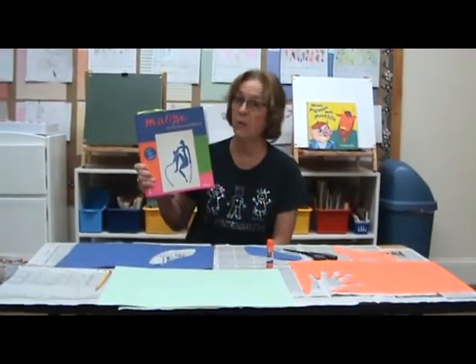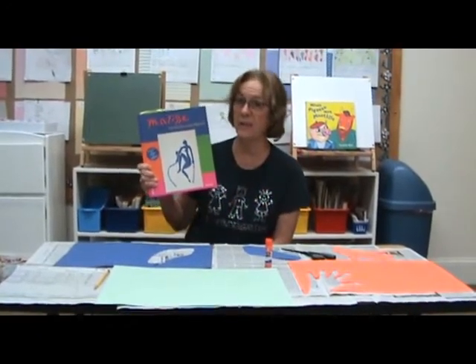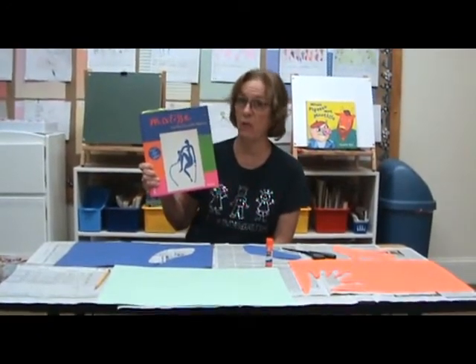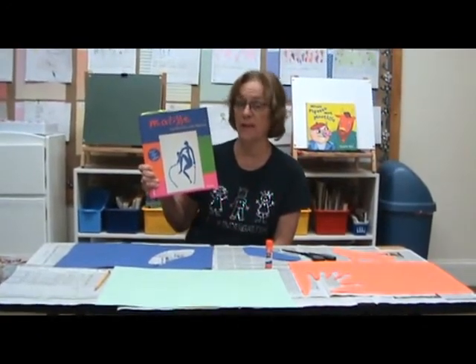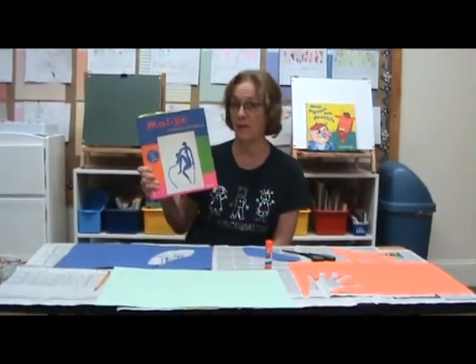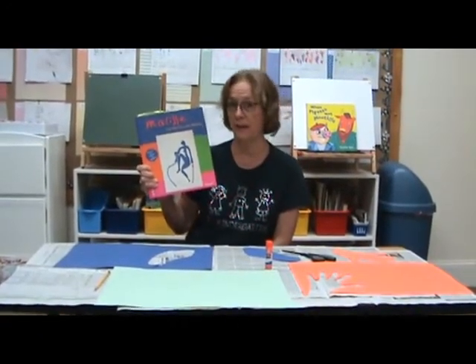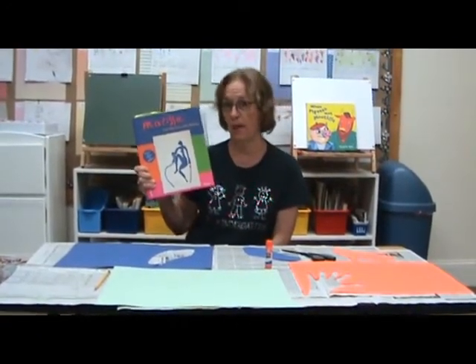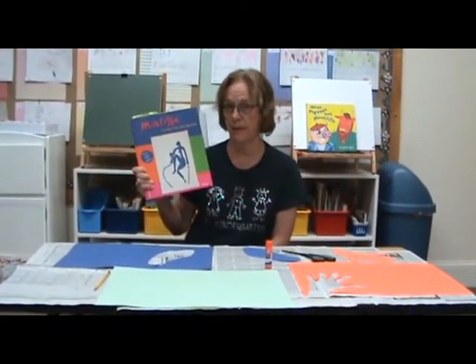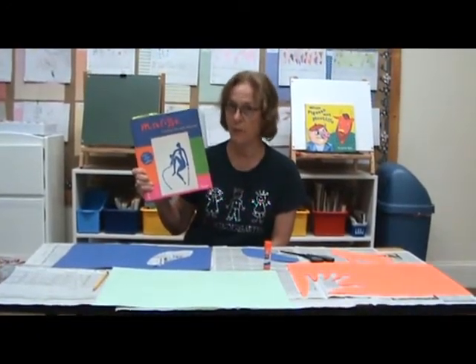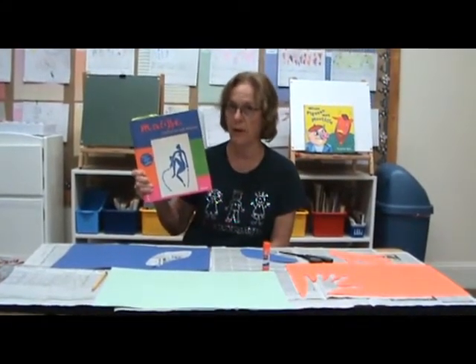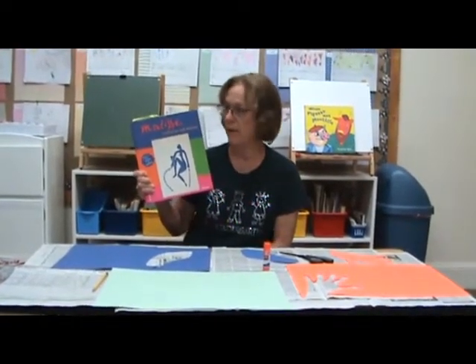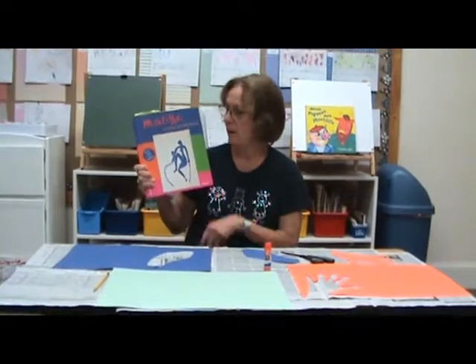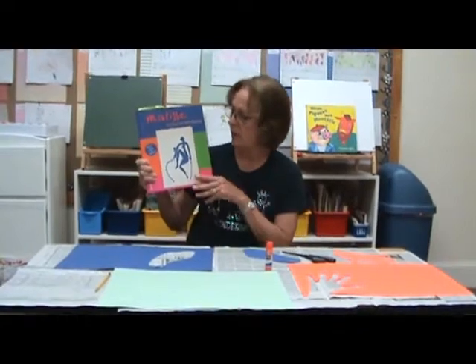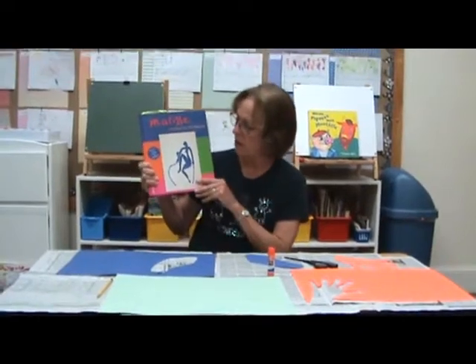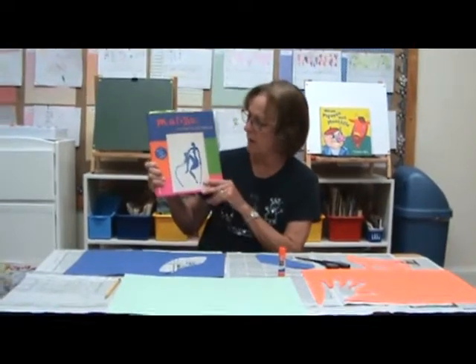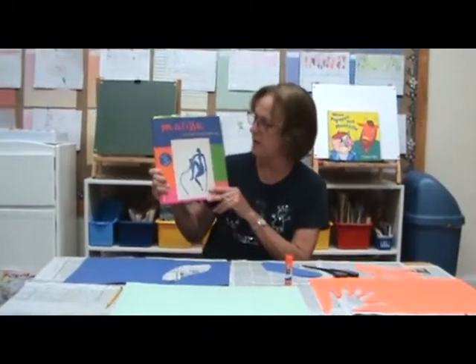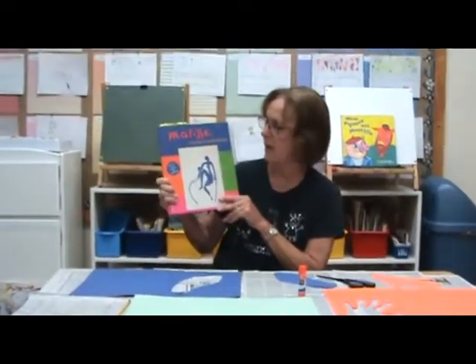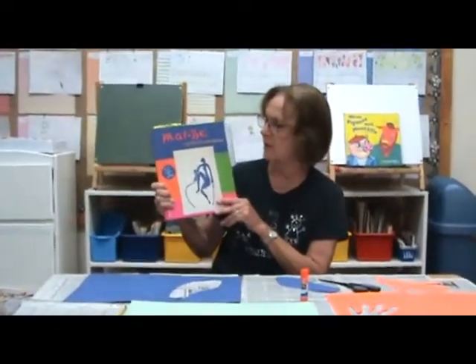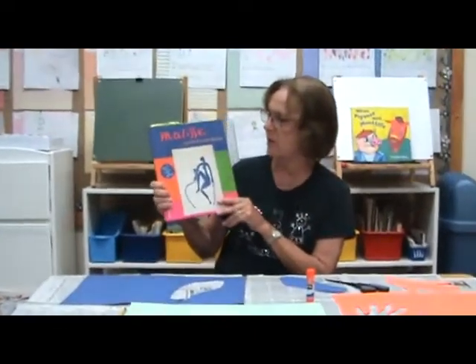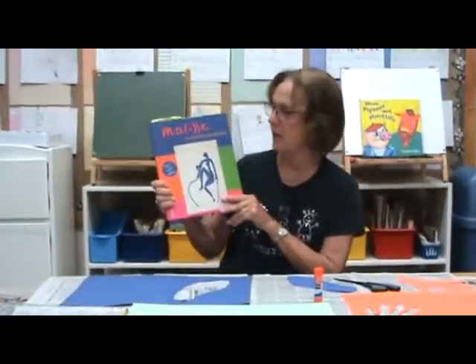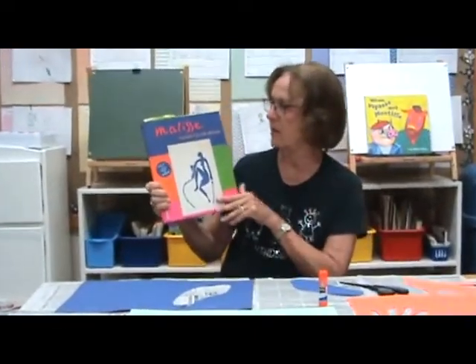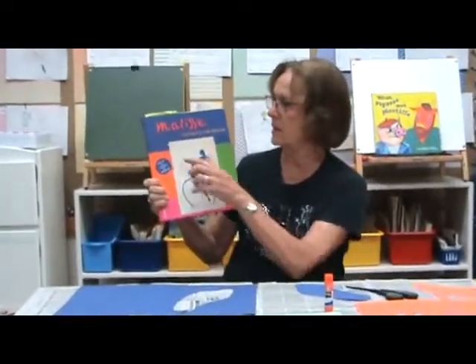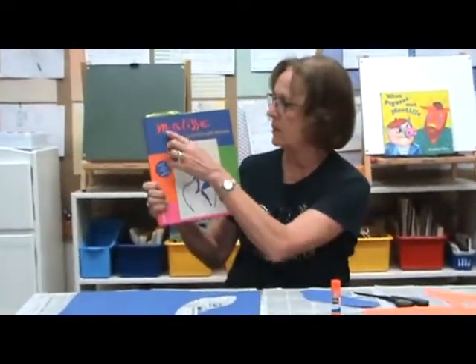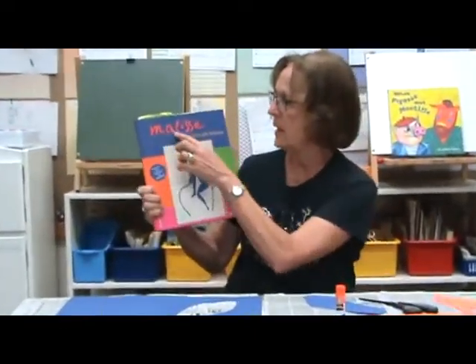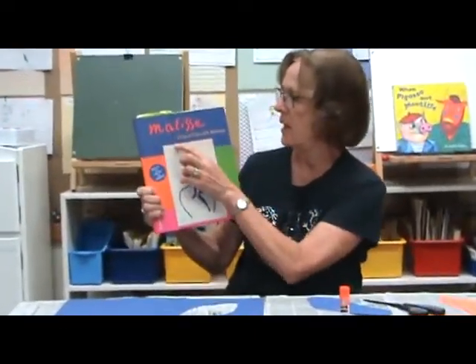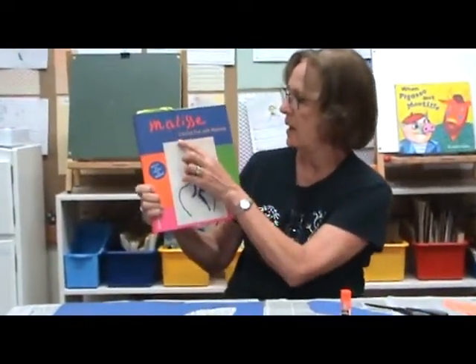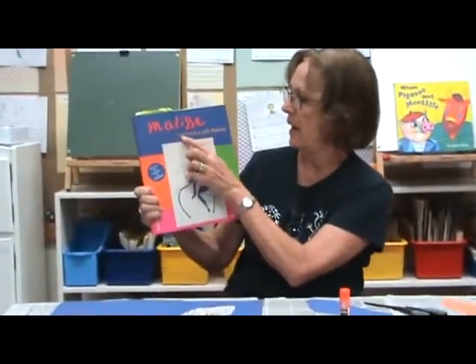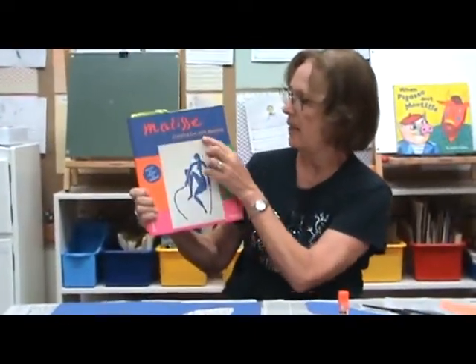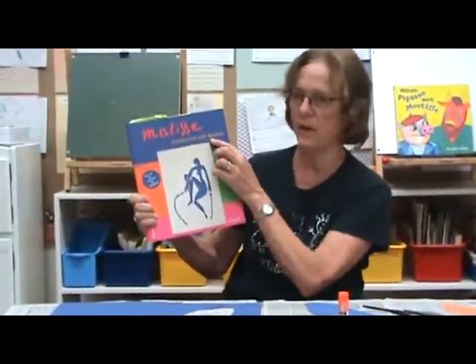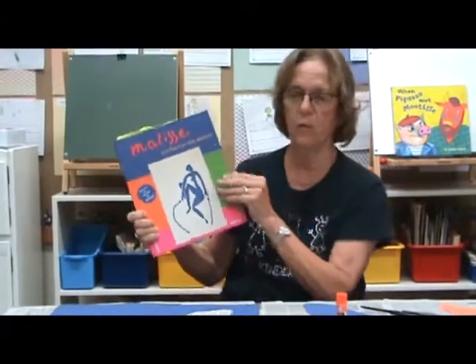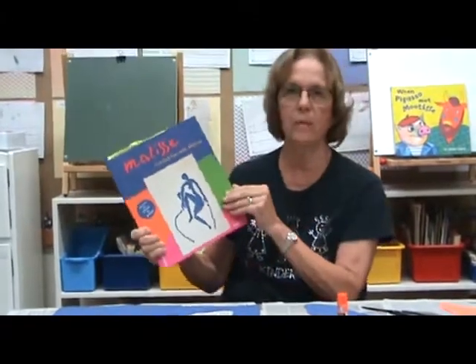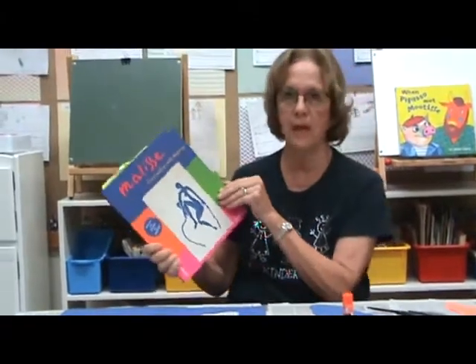Henri means Henry — that's a fancy way to say Henry. But let's talk about his cutouts, because I love this. This is Matisse — cutout fun with Matisse.